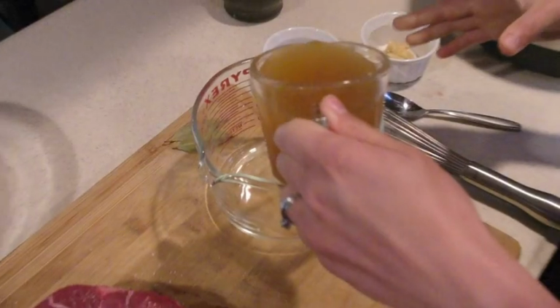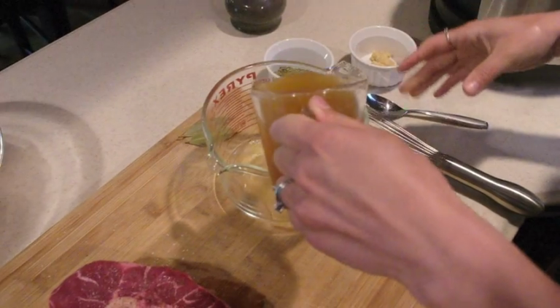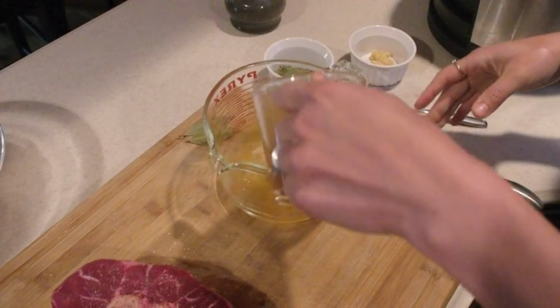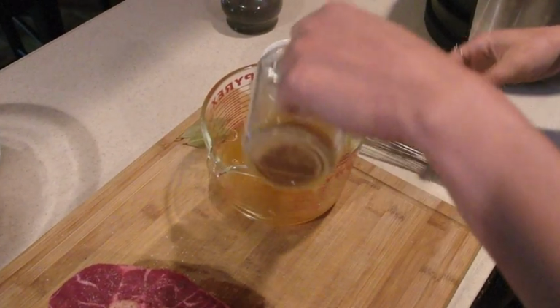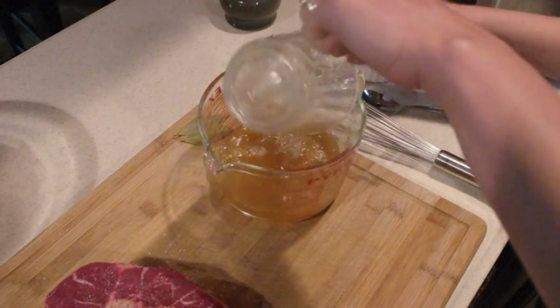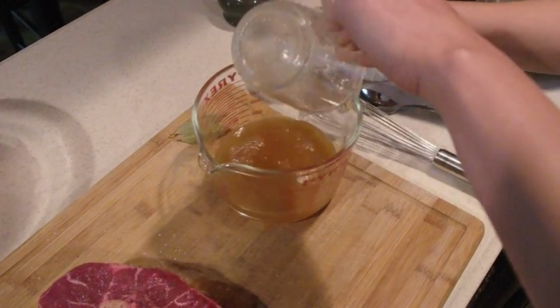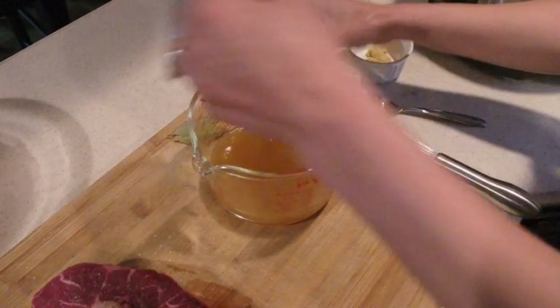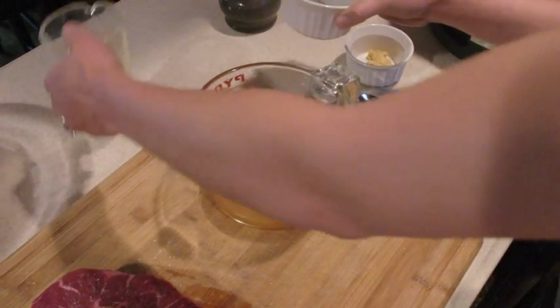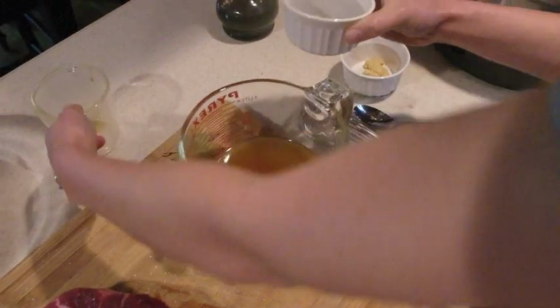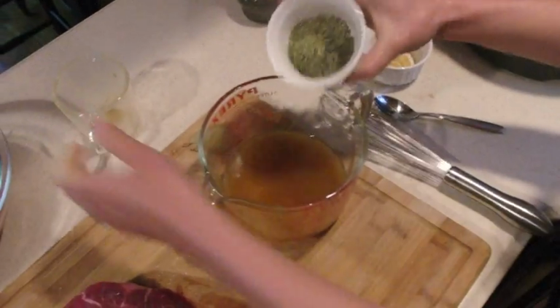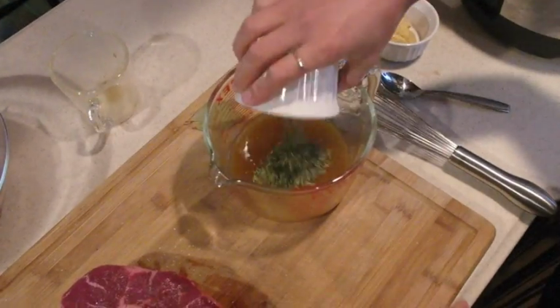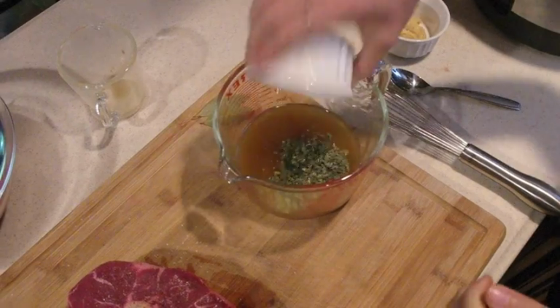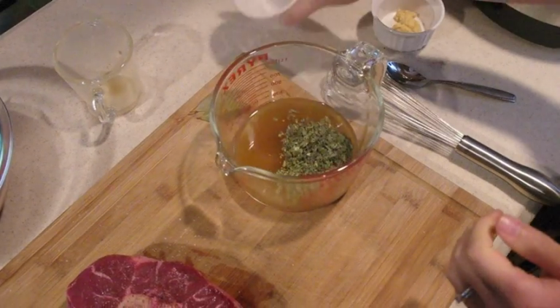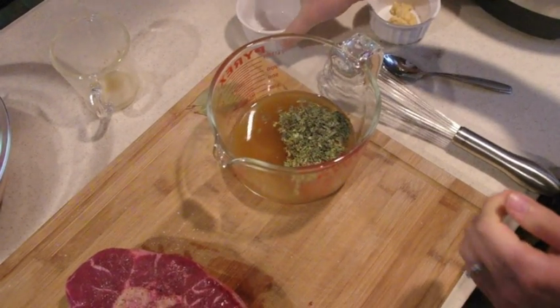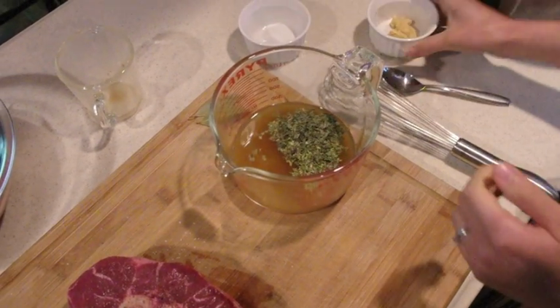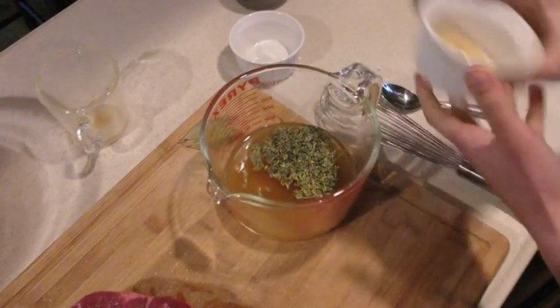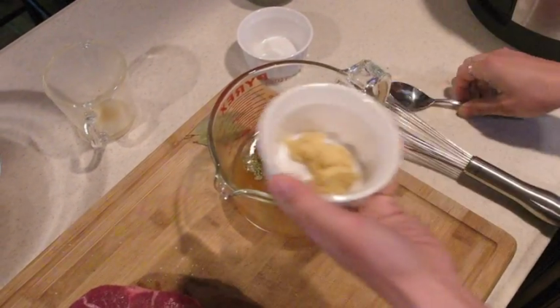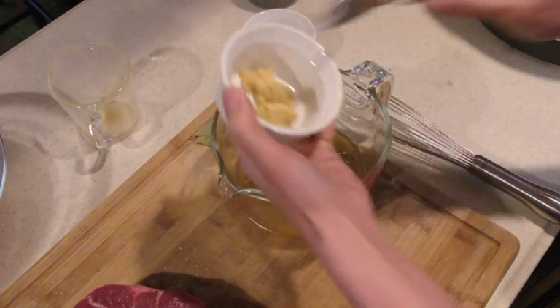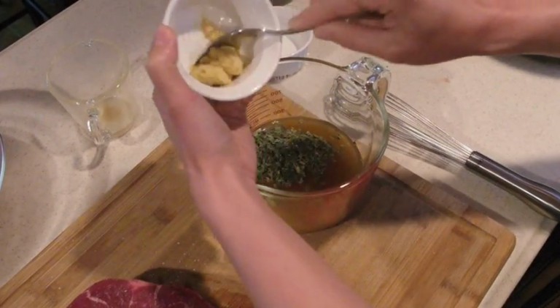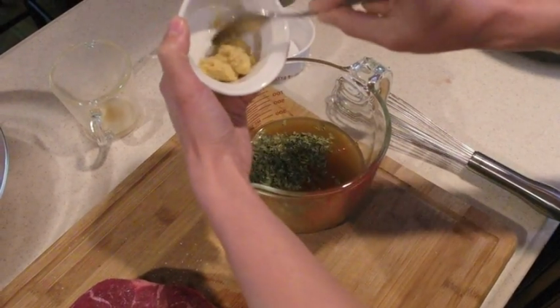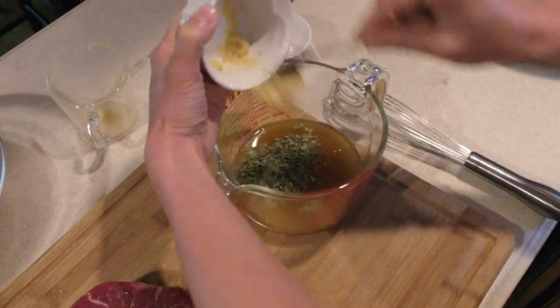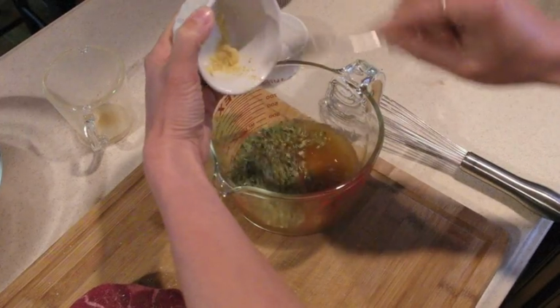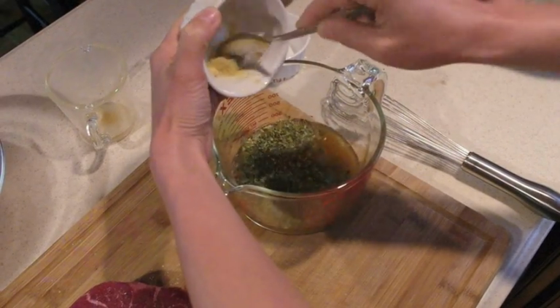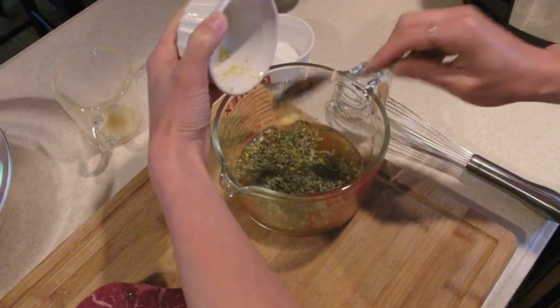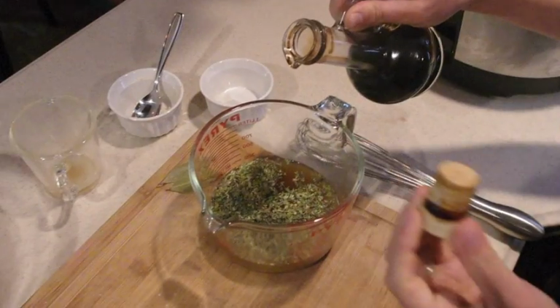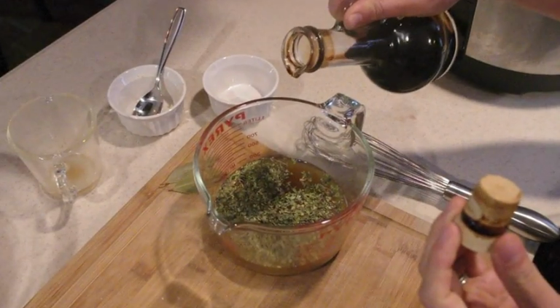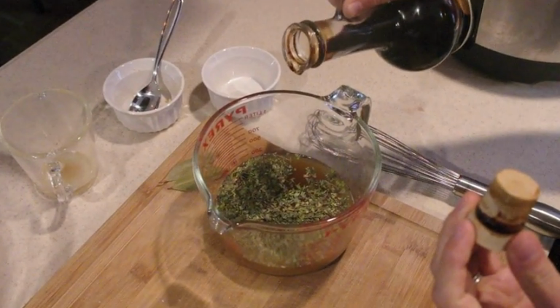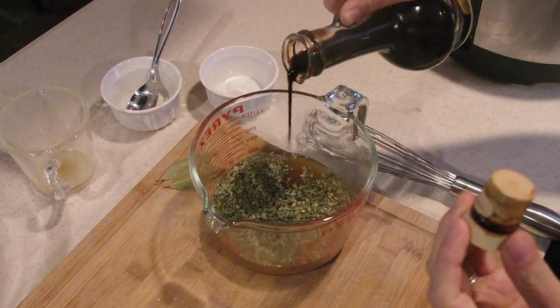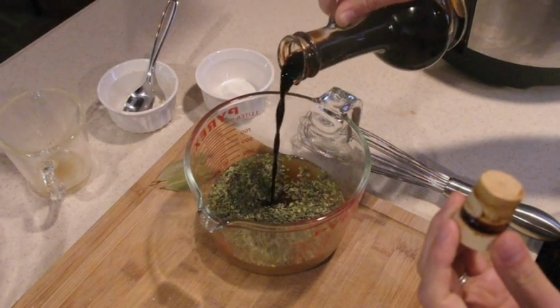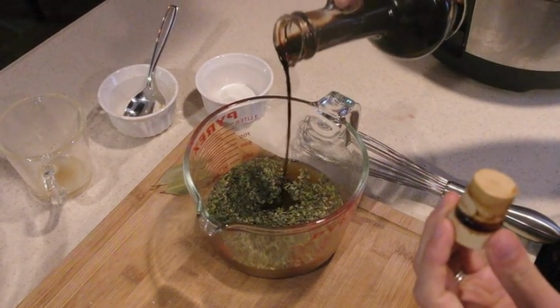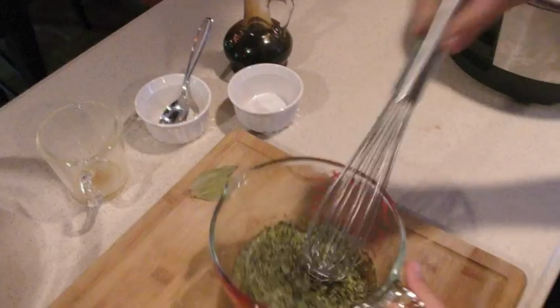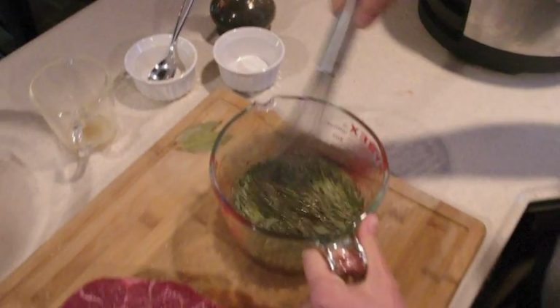In a separate container, add 1 cup beef stock, 1 tablespoon basil, 1 teaspoon oregano, 6 cloves of minced garlic, a splash of balsamic vinegar, and whisk together.